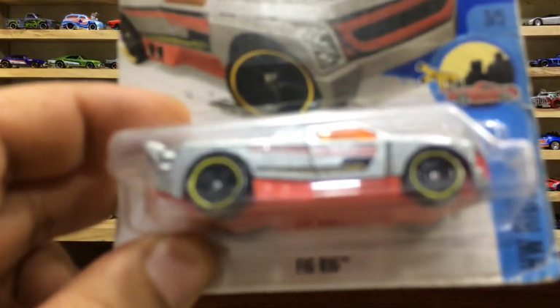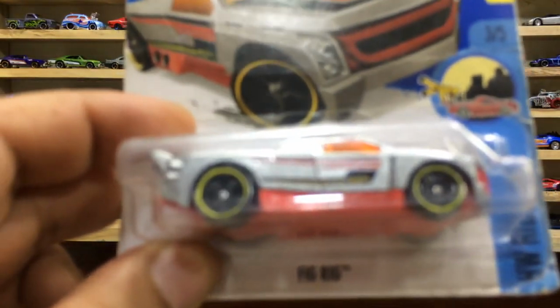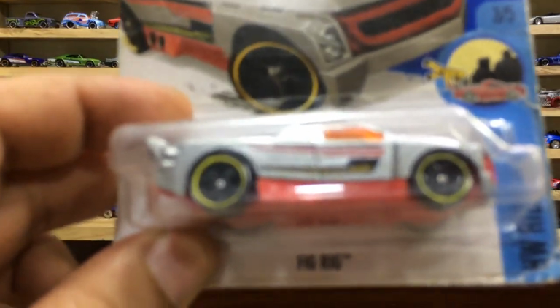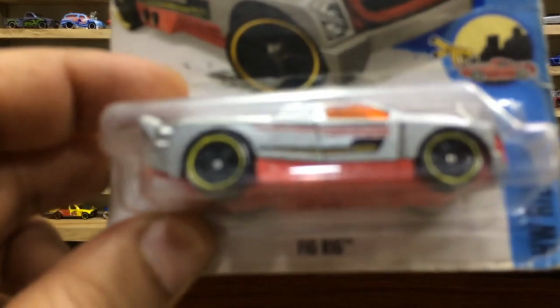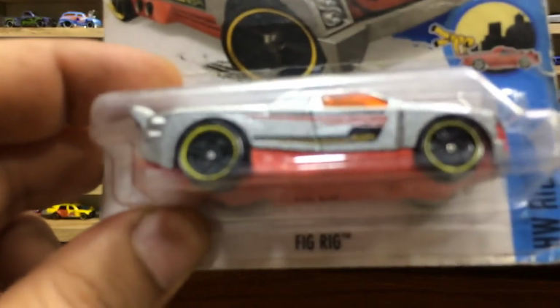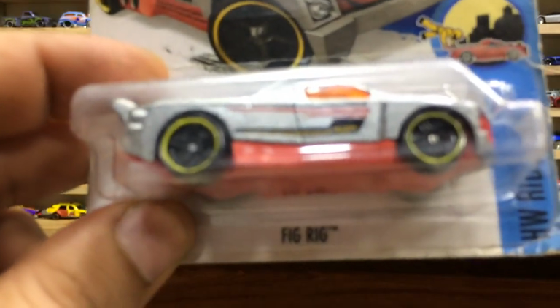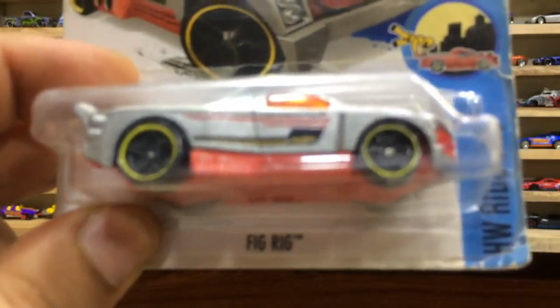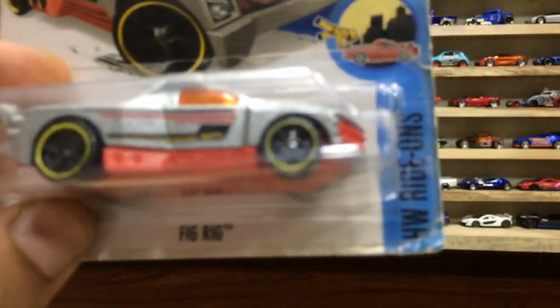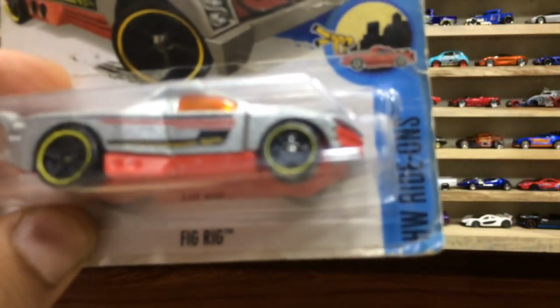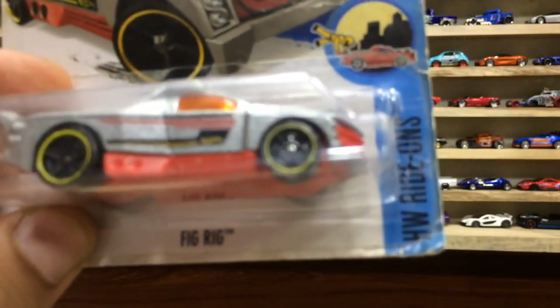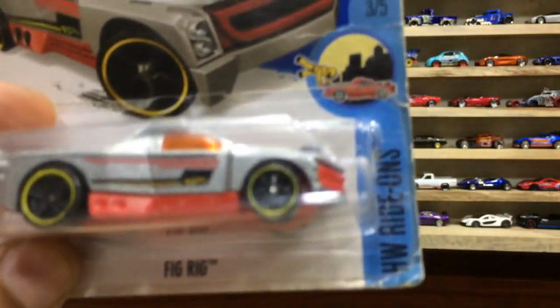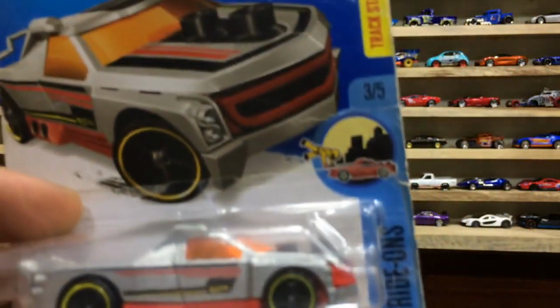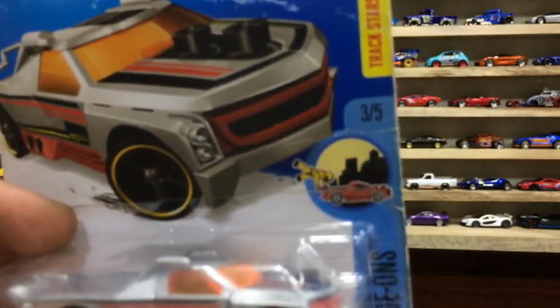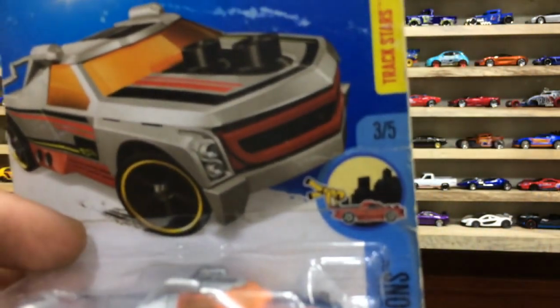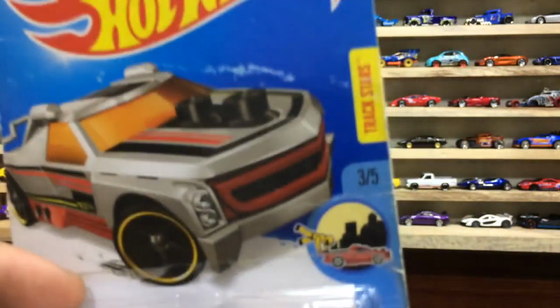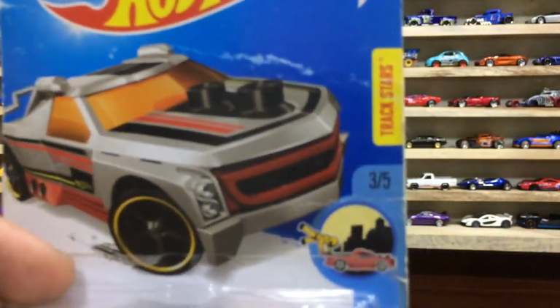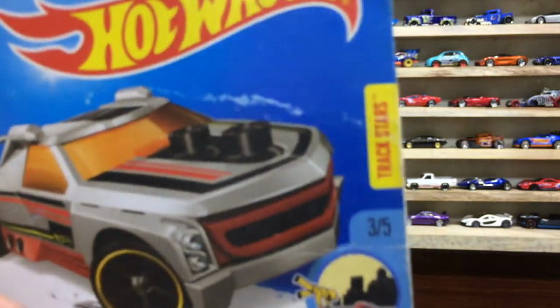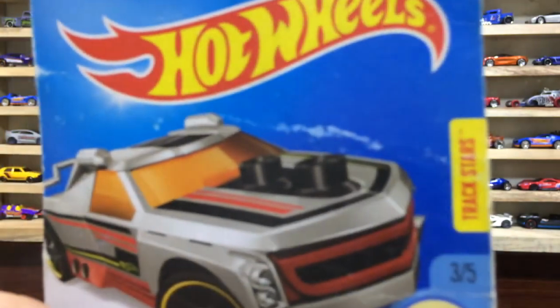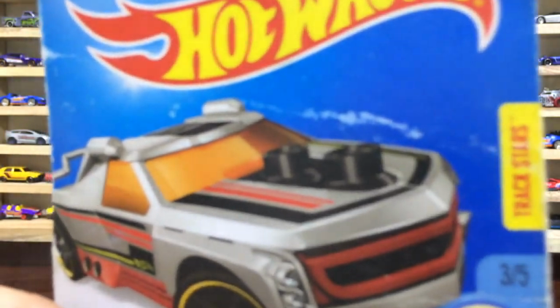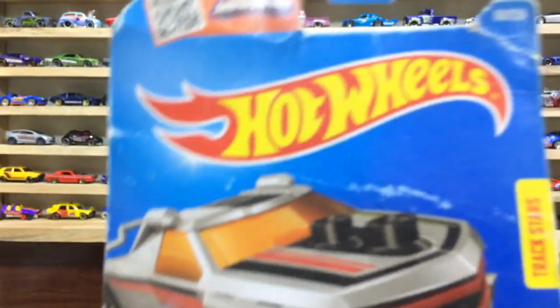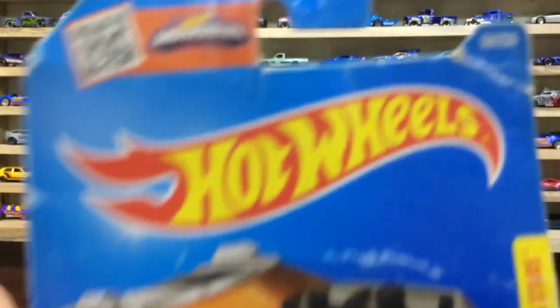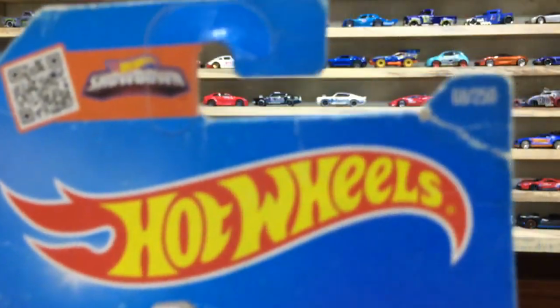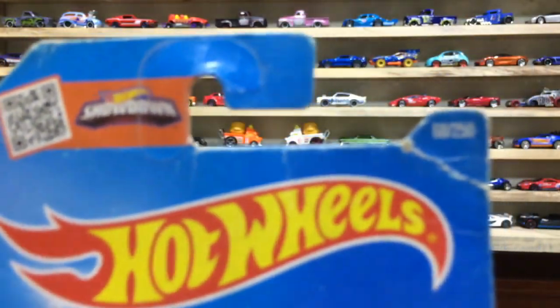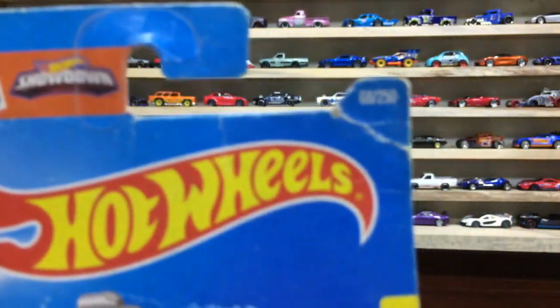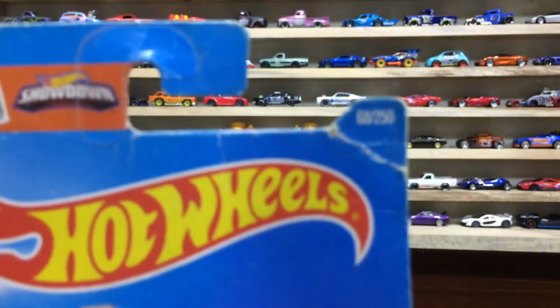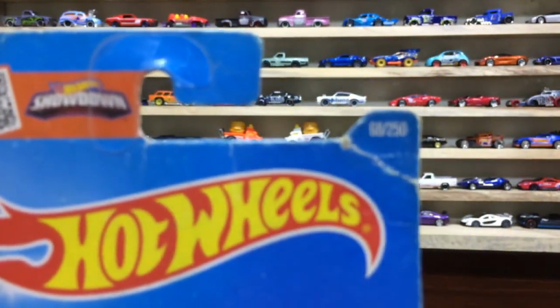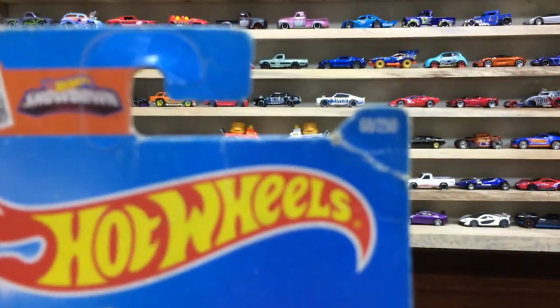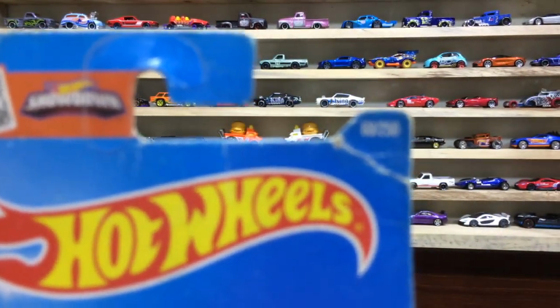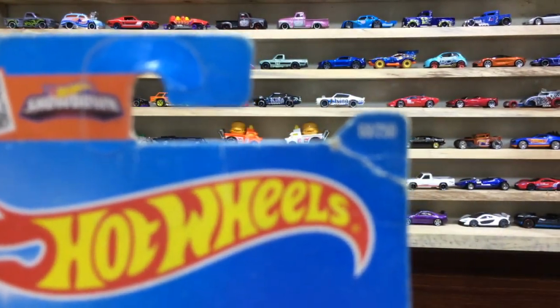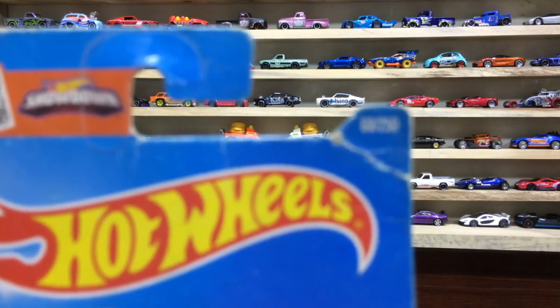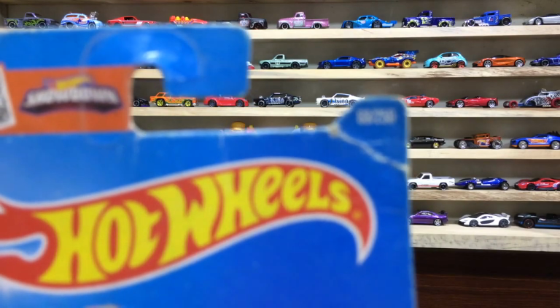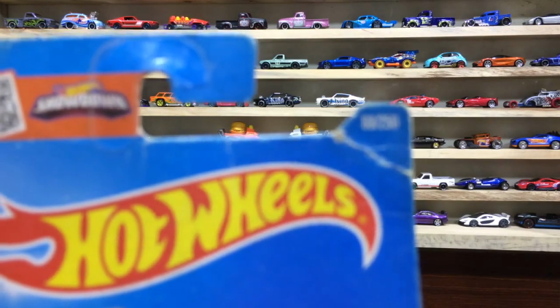This pretty truck is a Fig Rig from HW Ride Ons, 3 of 5 friends from the track stores, and the car number 68 out of 250.